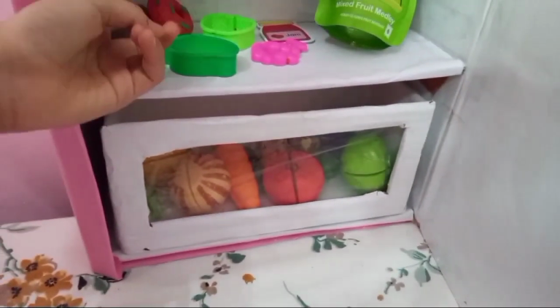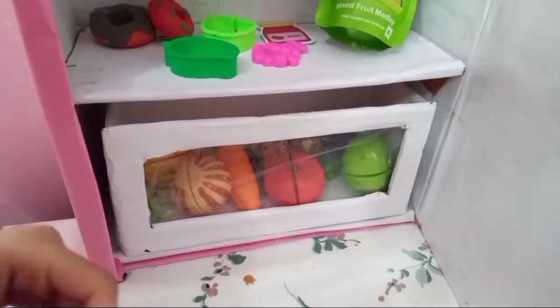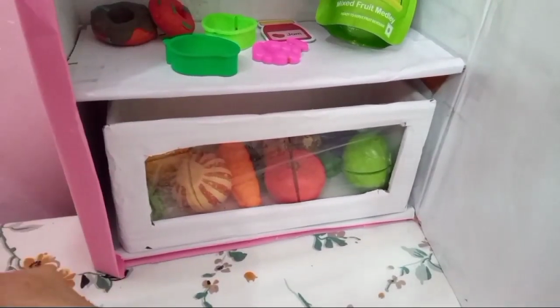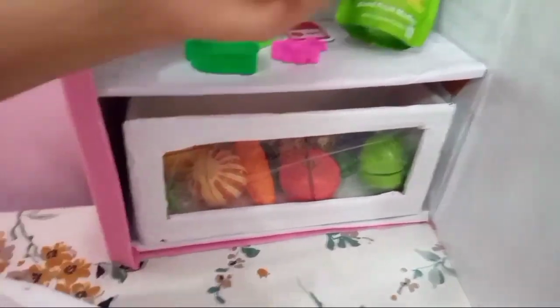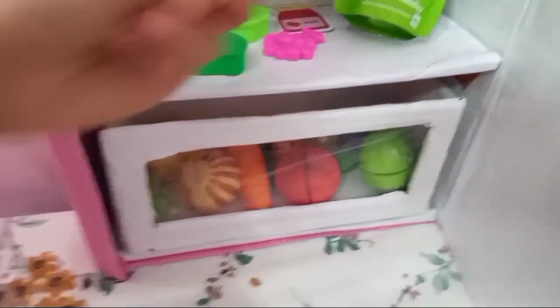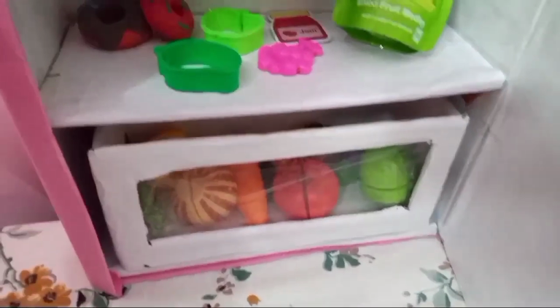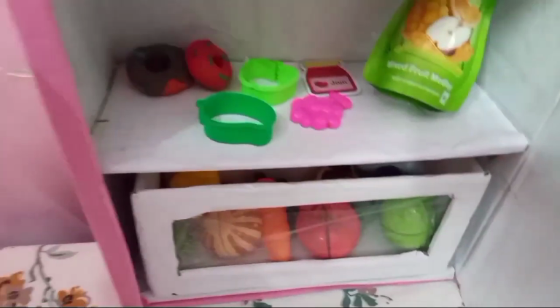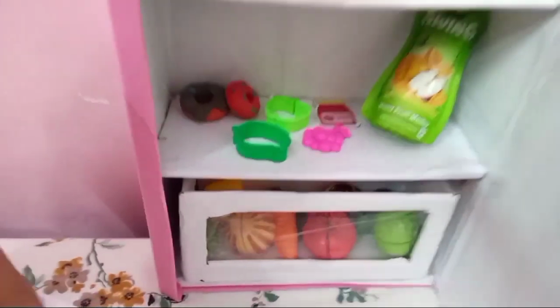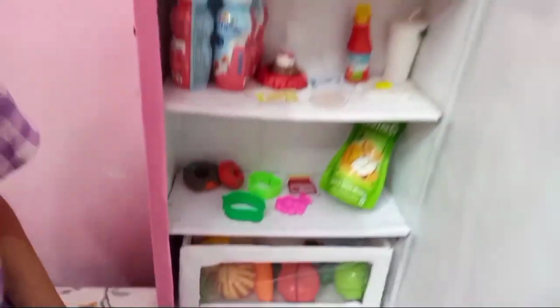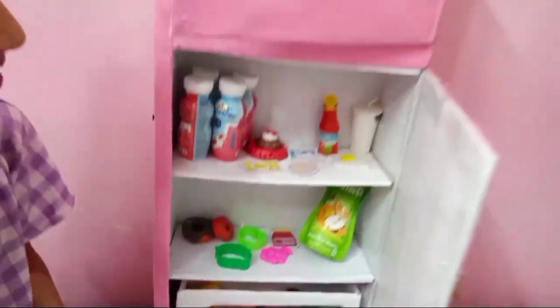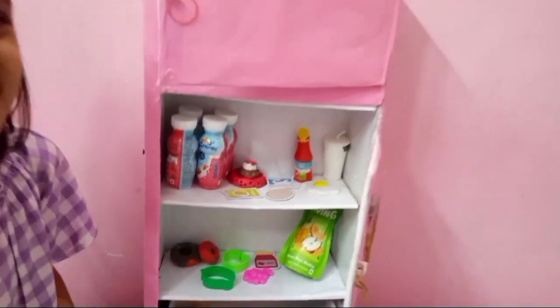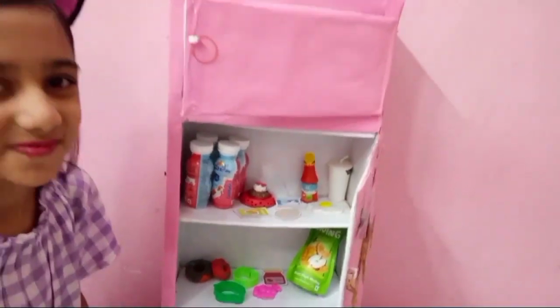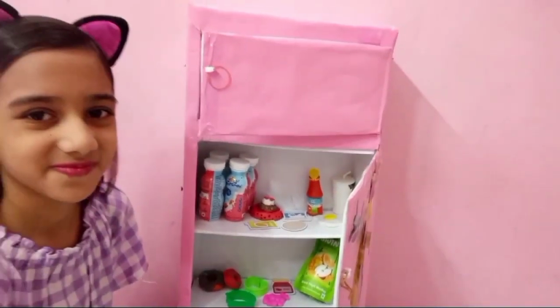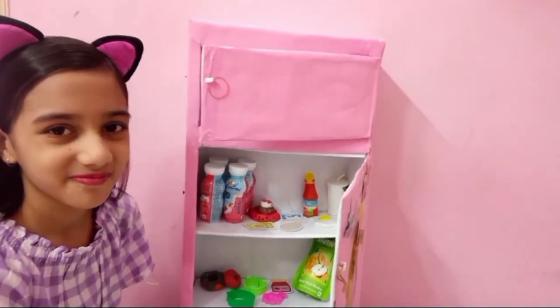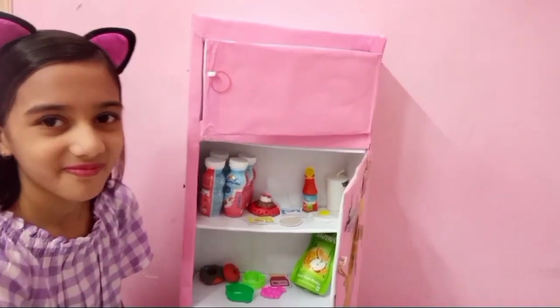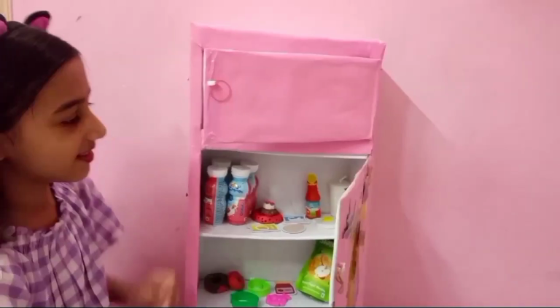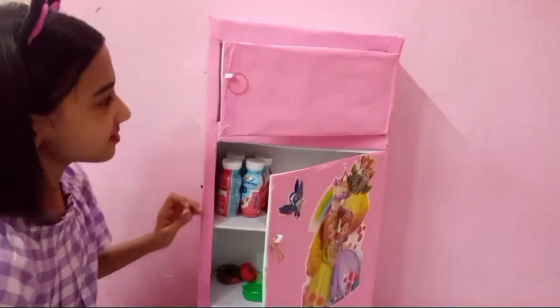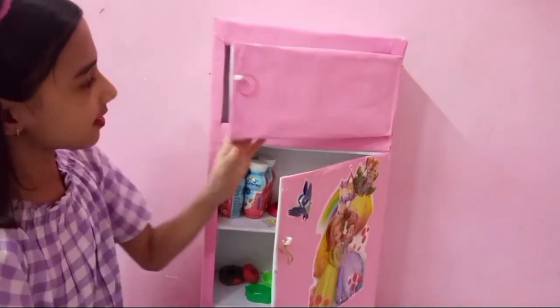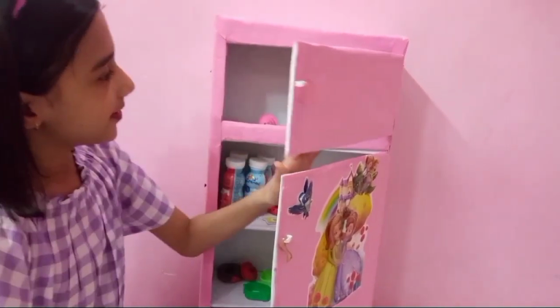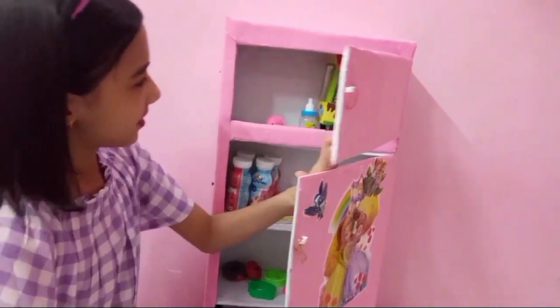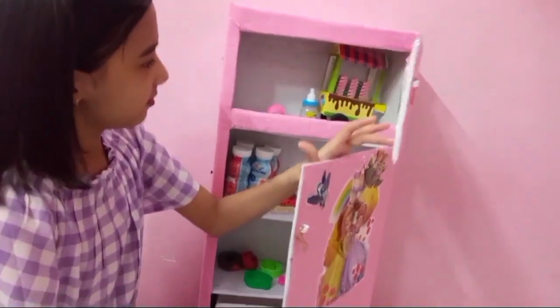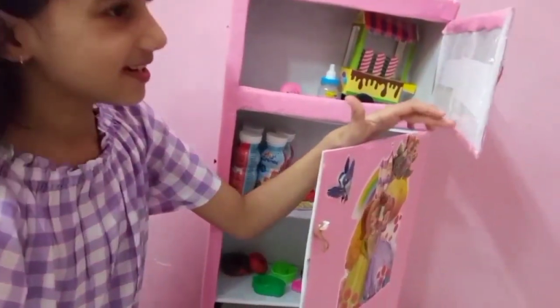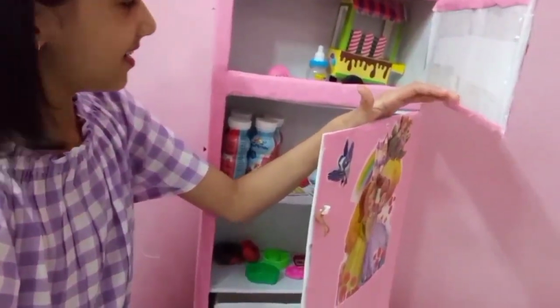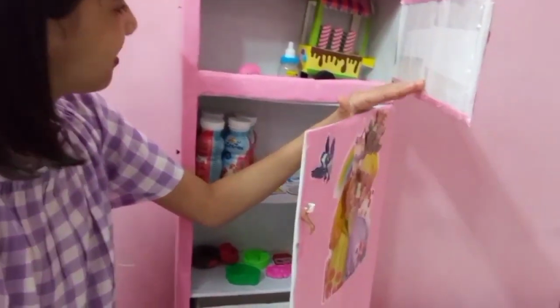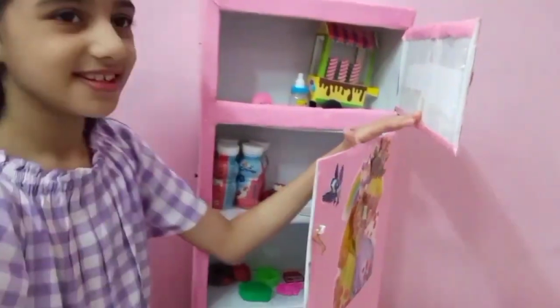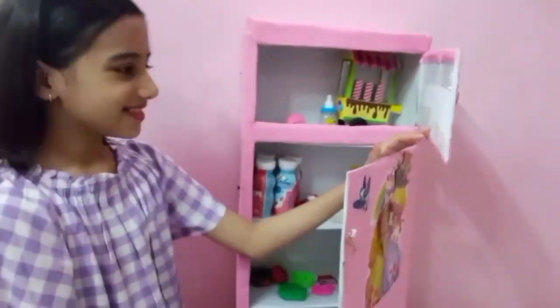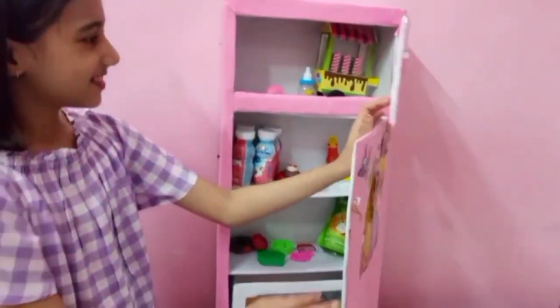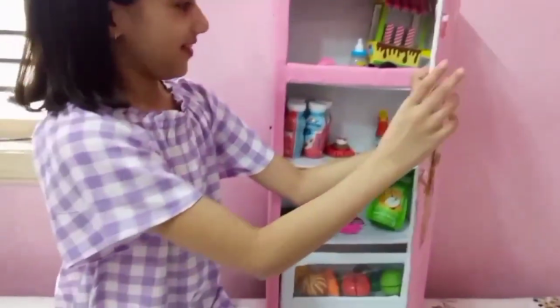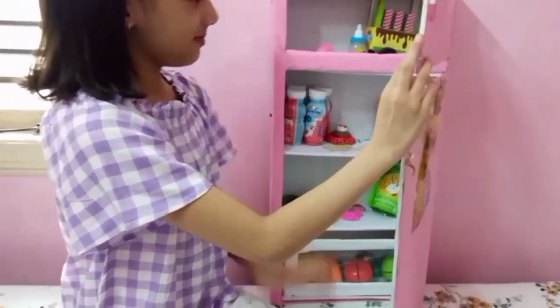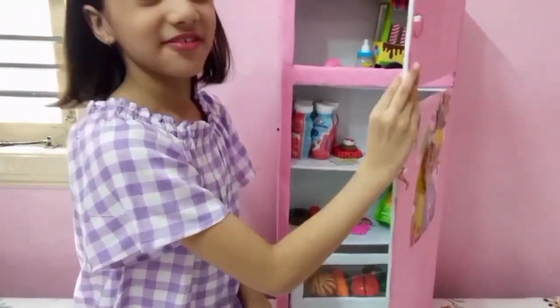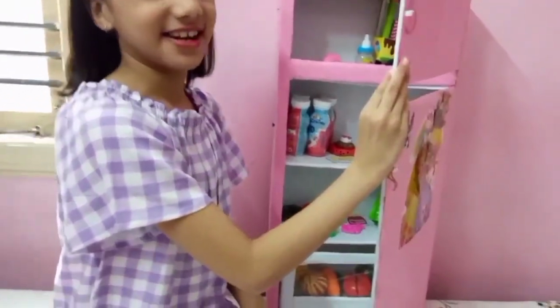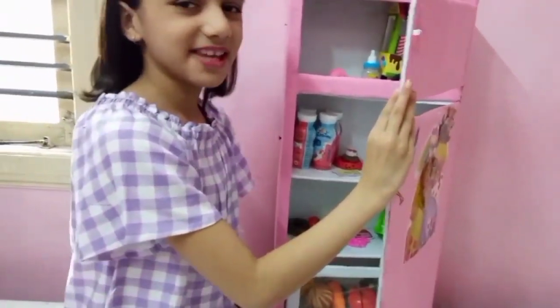I have so many things here — donuts too. I have jam too. And the top one. And this is my favorite color, pink.